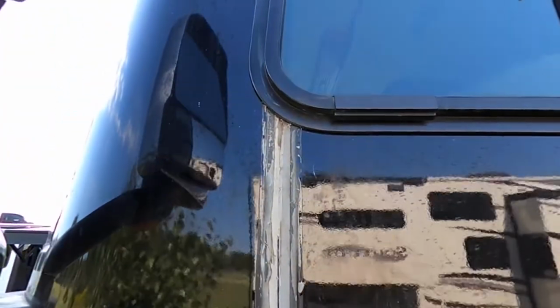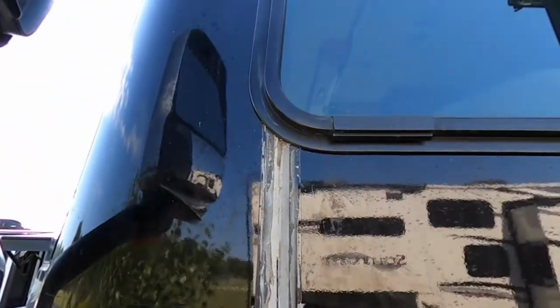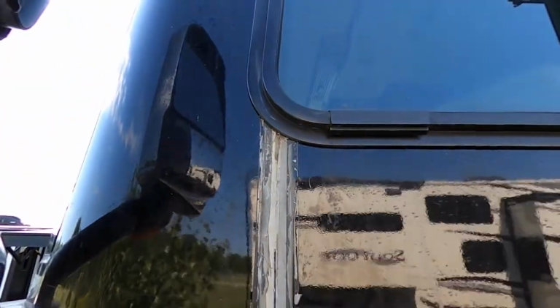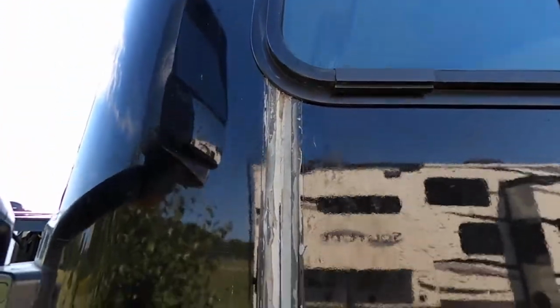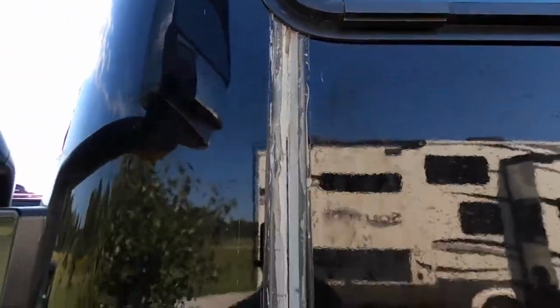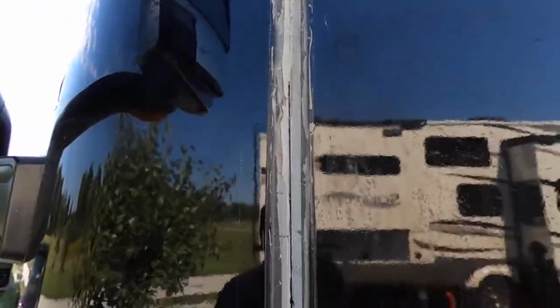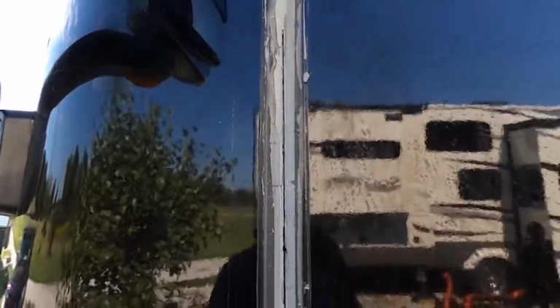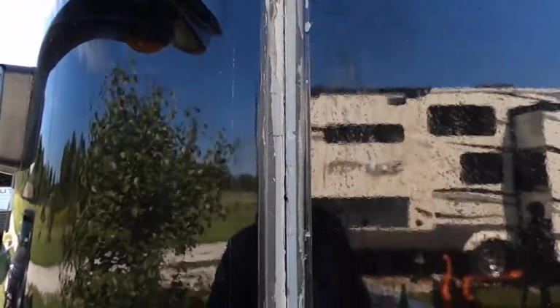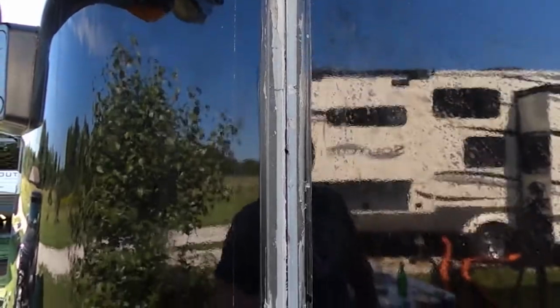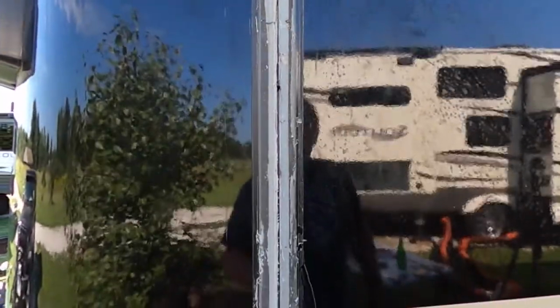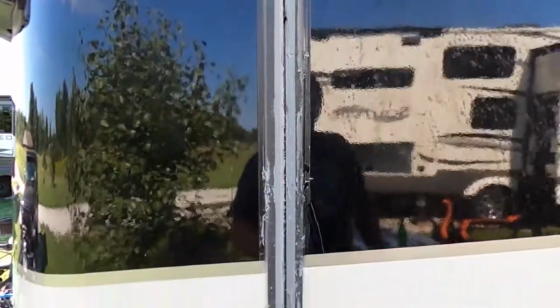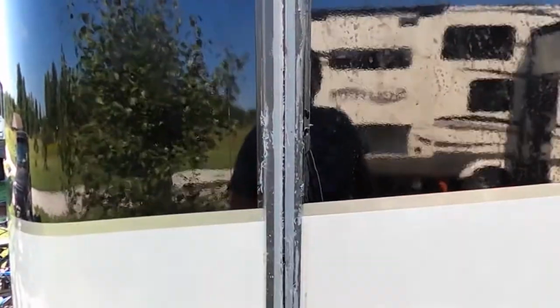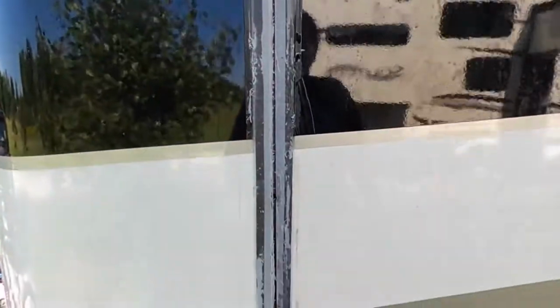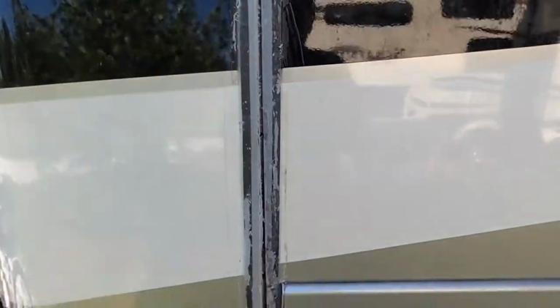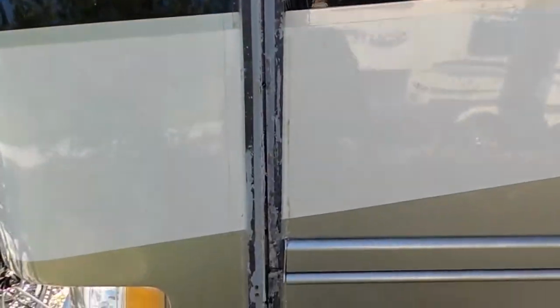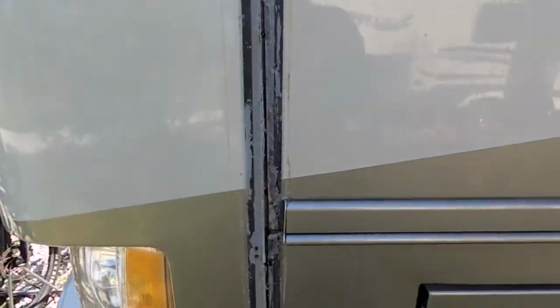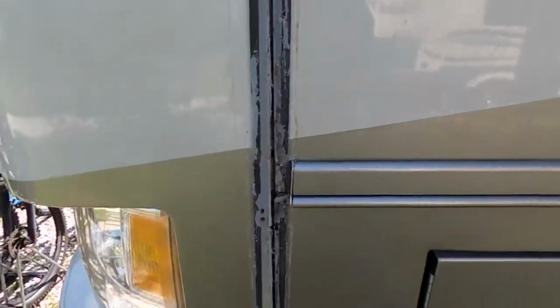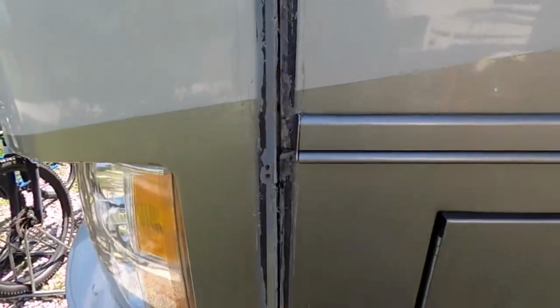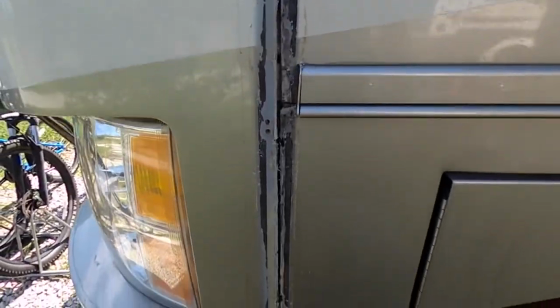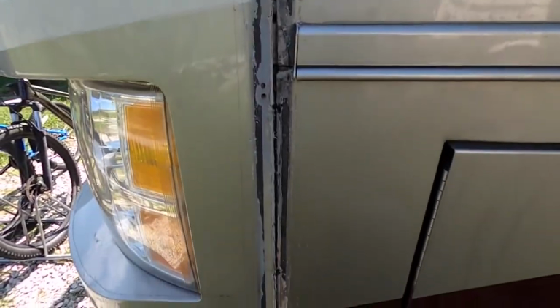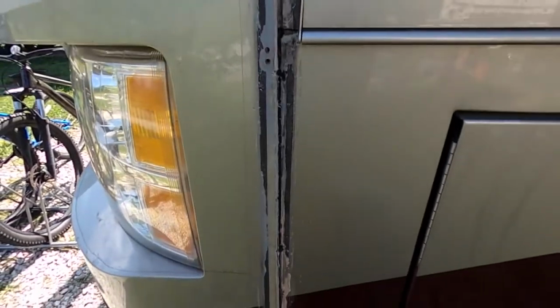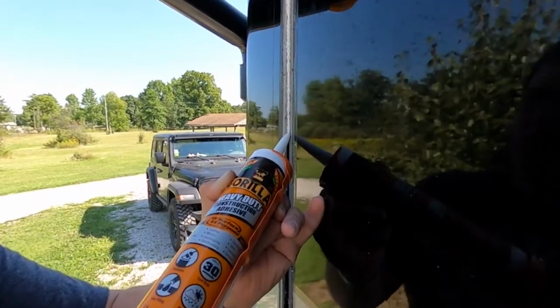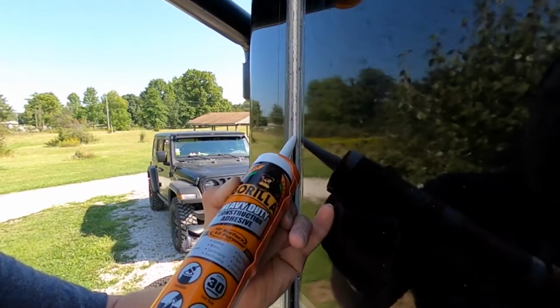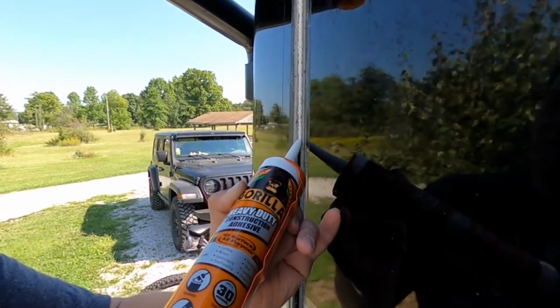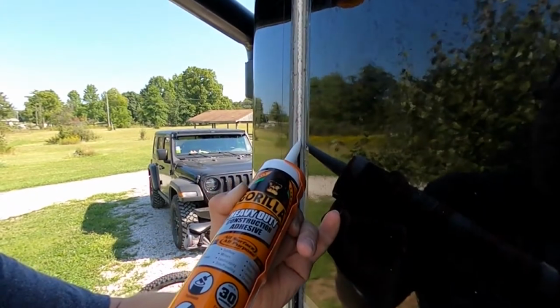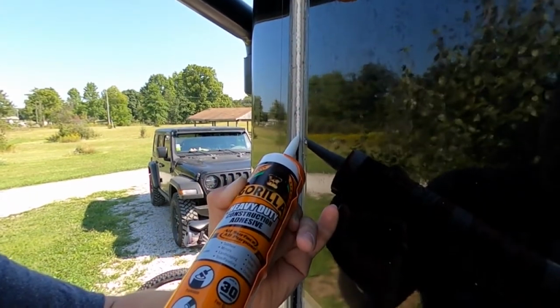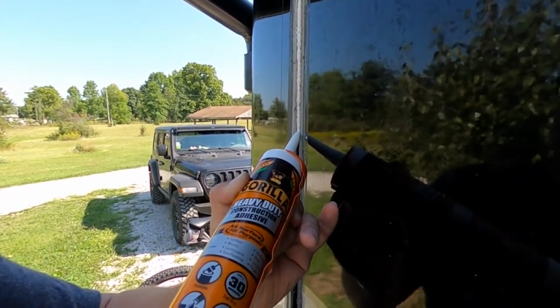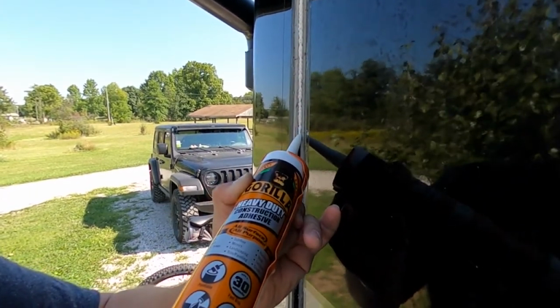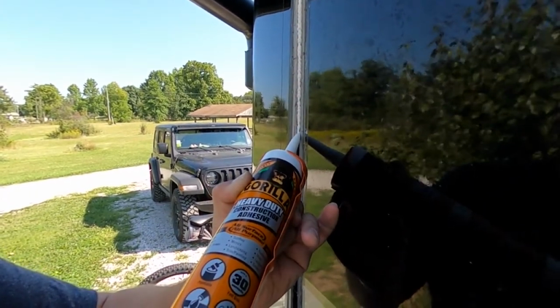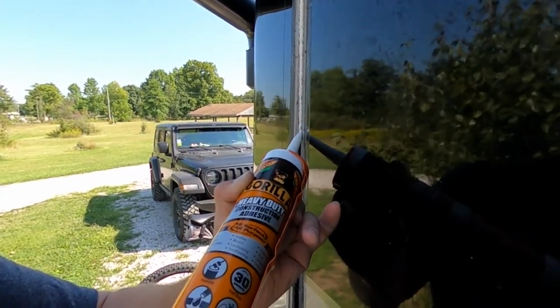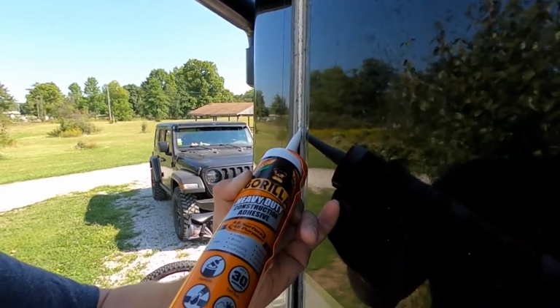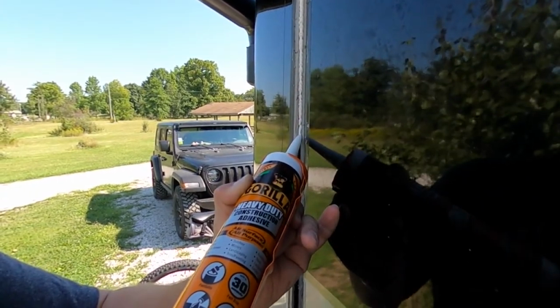Now we're just getting all the old glue off, all the old filler off, and then we'll start screwing it back together. Now I'm getting underneath of it — that's what I was trying to do.